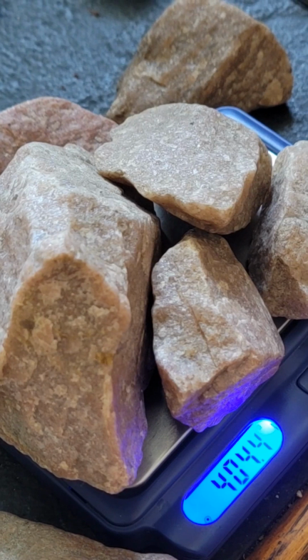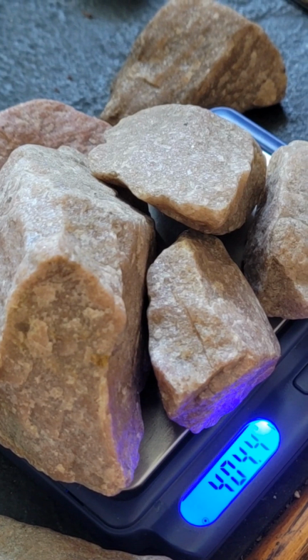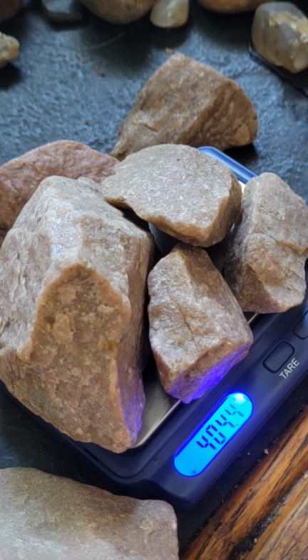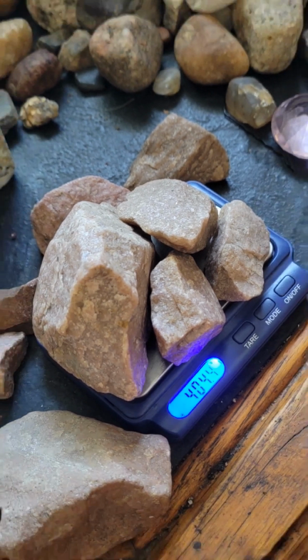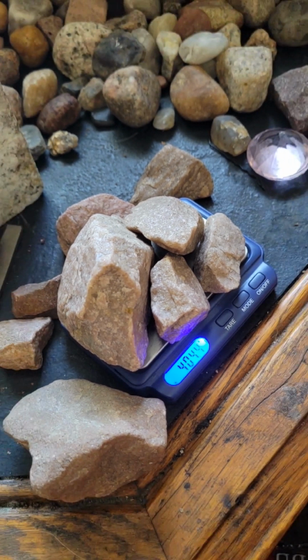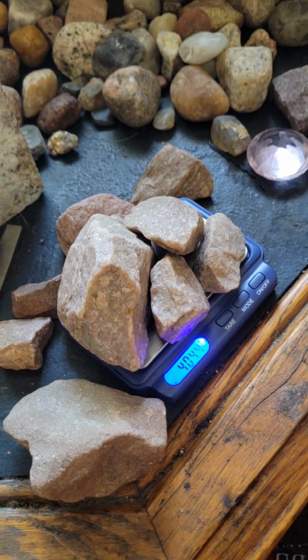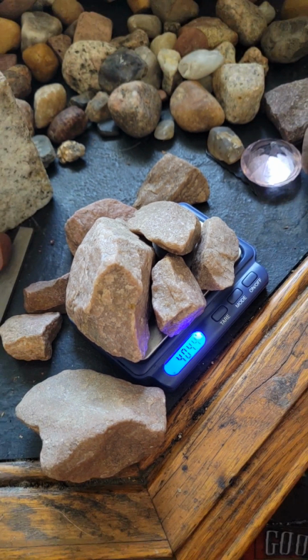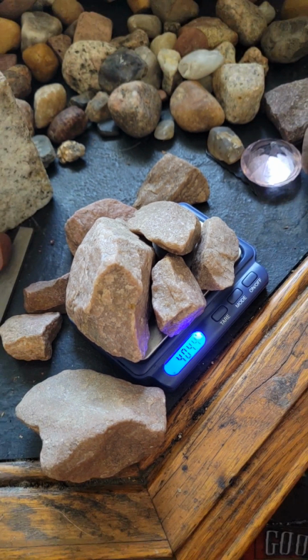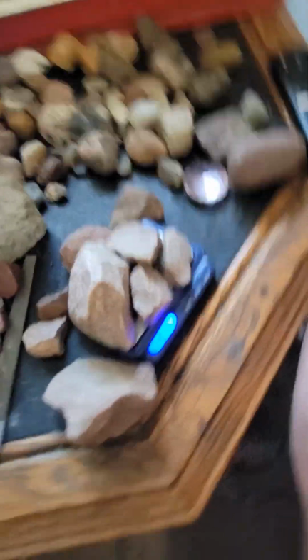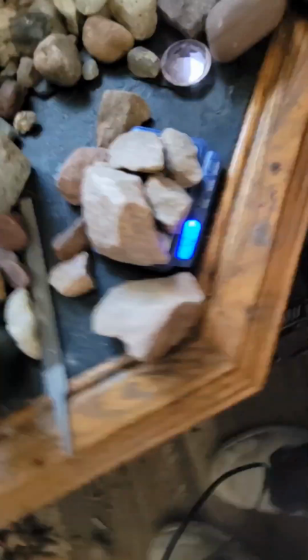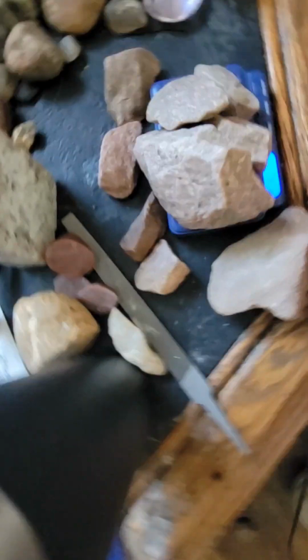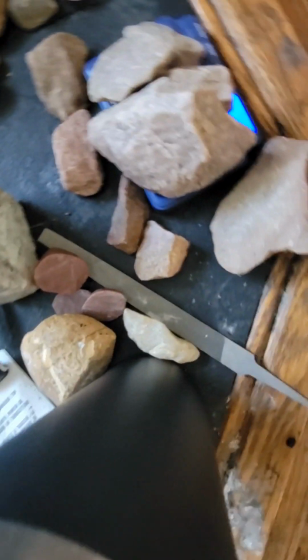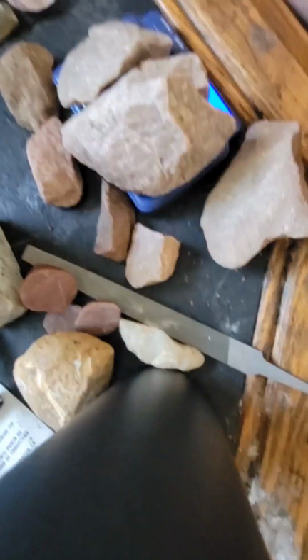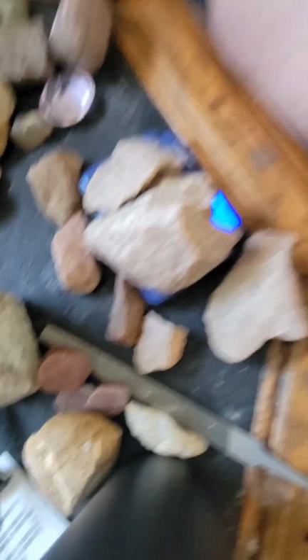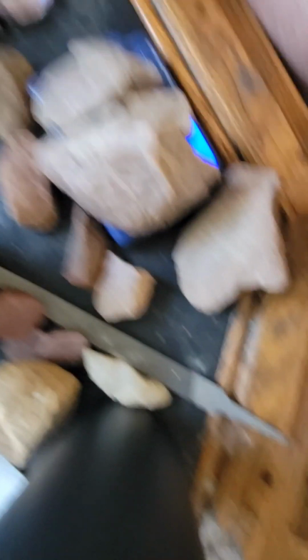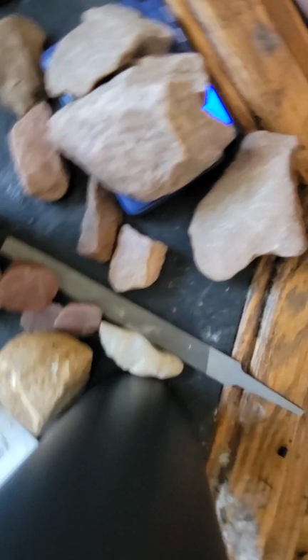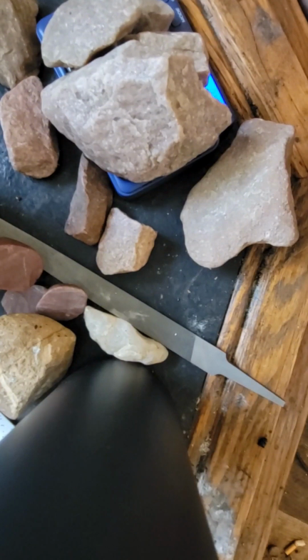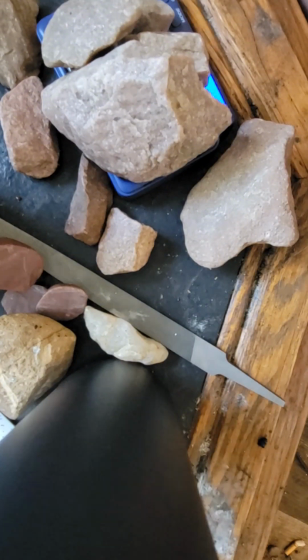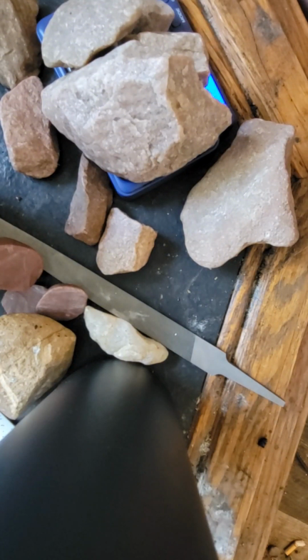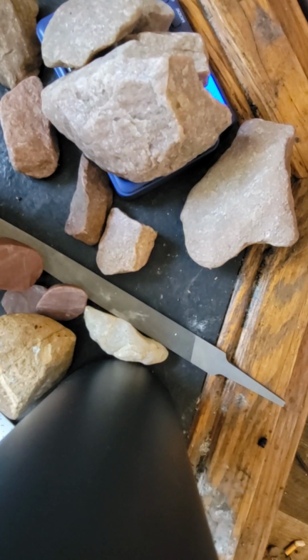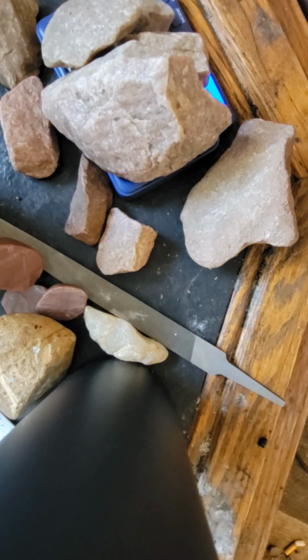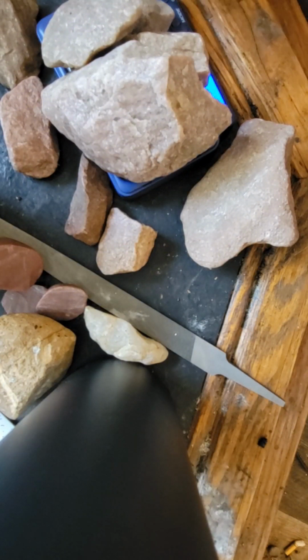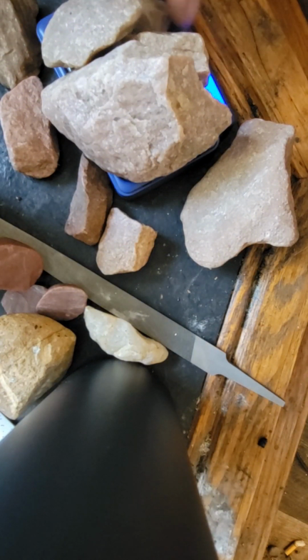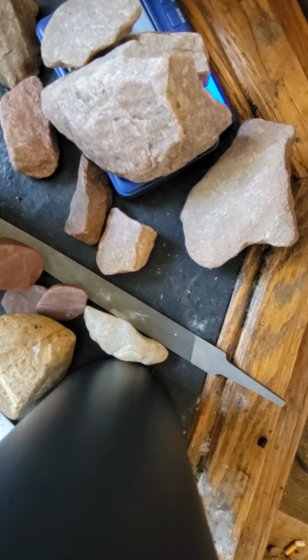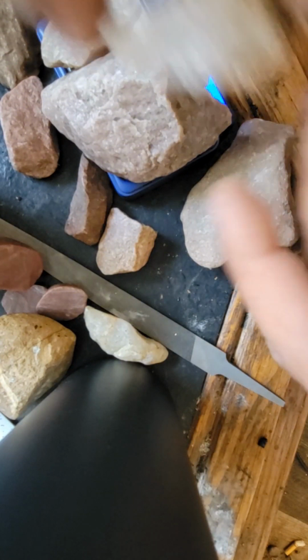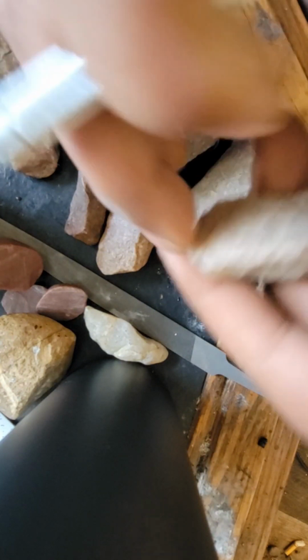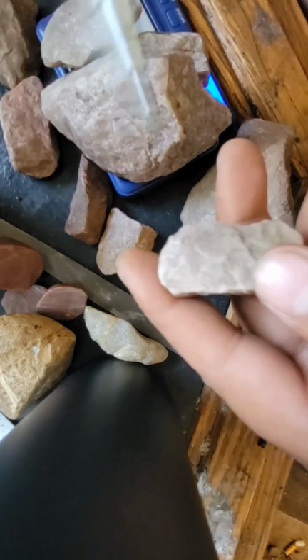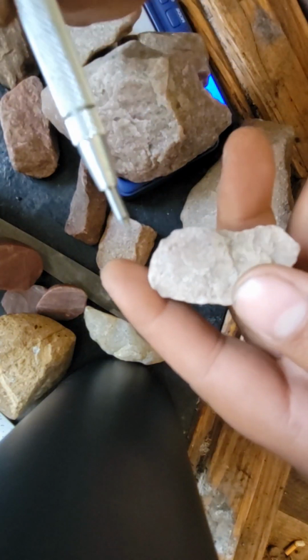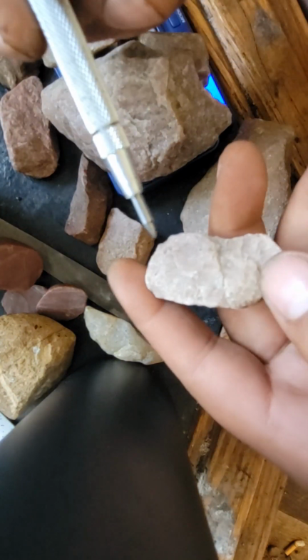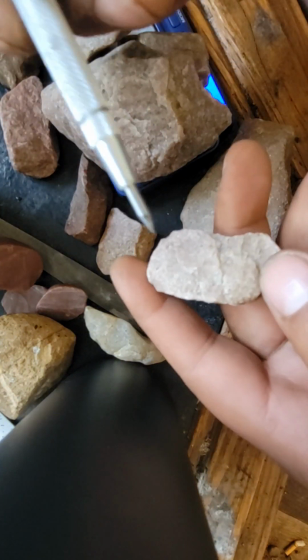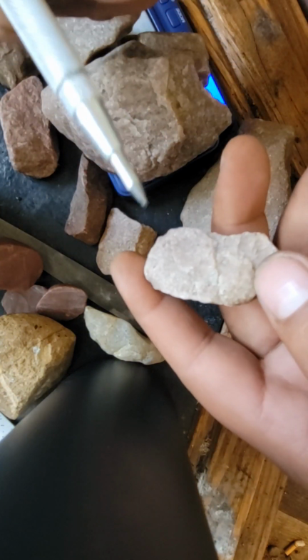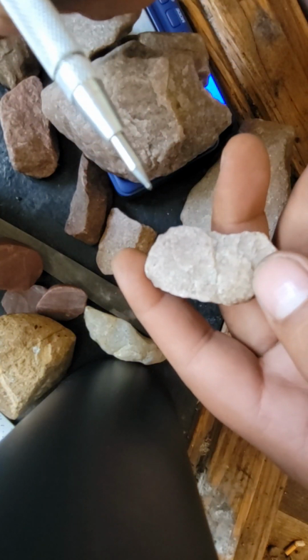First, I perform a scratch test with tungsten carbide. After, I use a 65 HRC steel file, where you can see that quartz leaves white streaks, whereas a diamond will not.